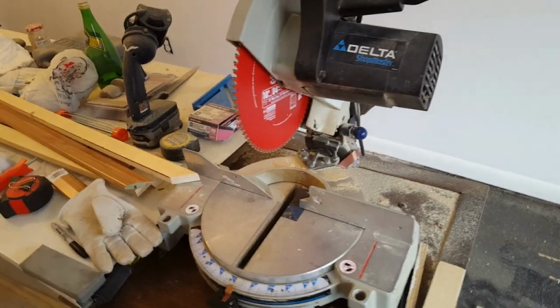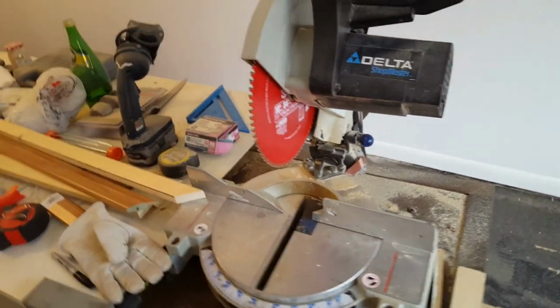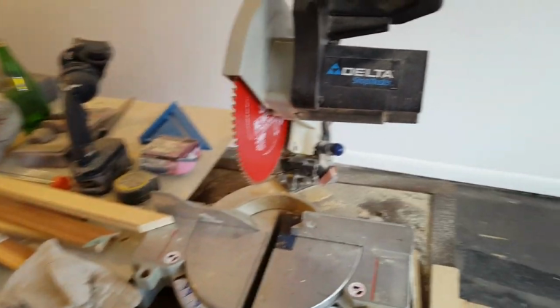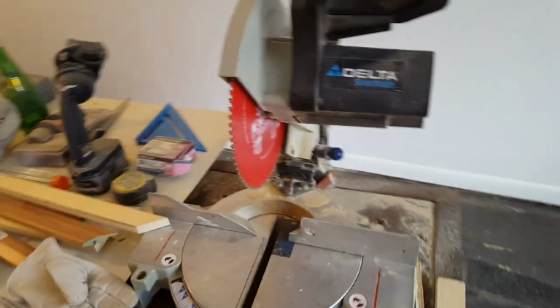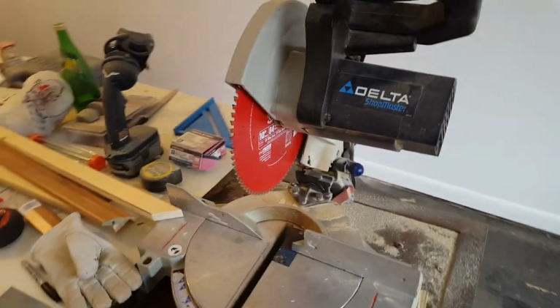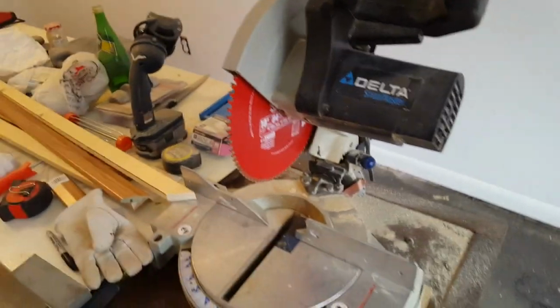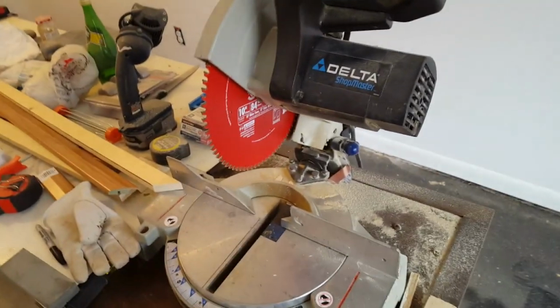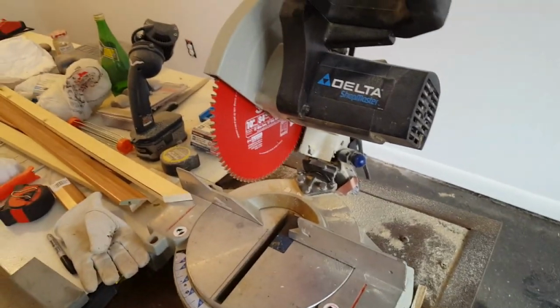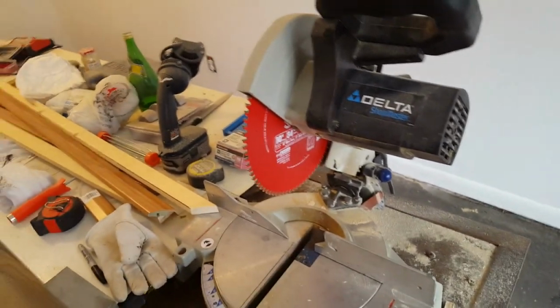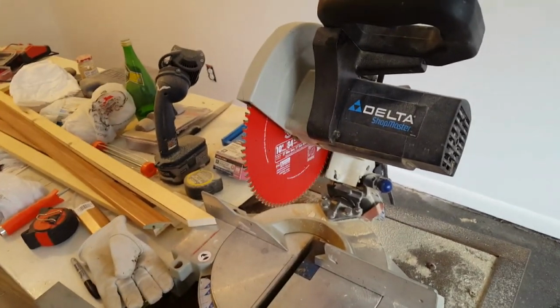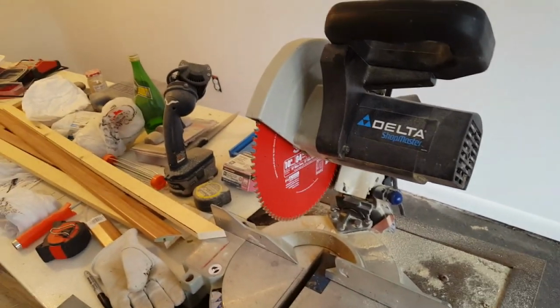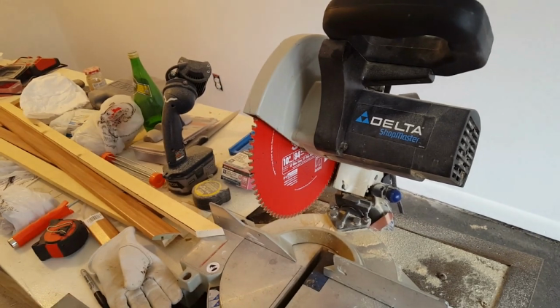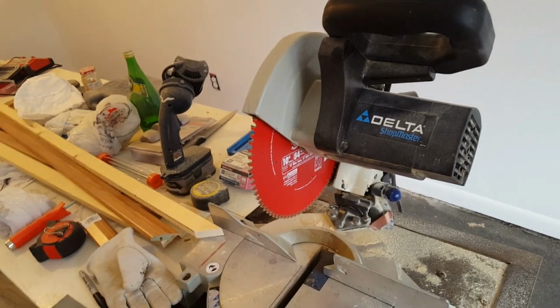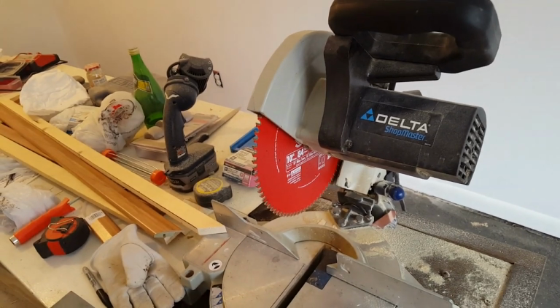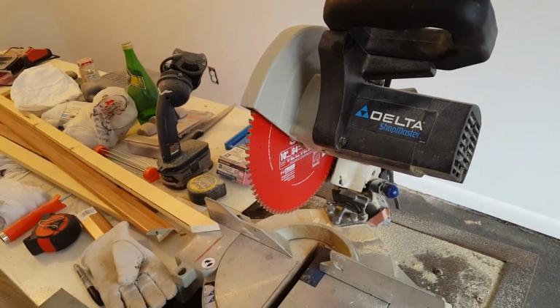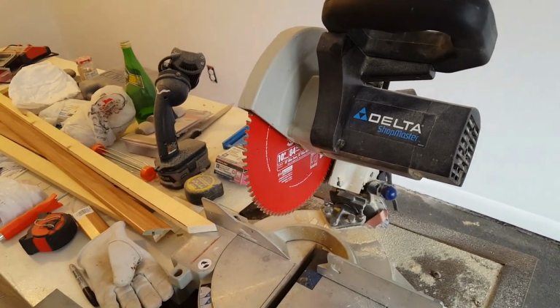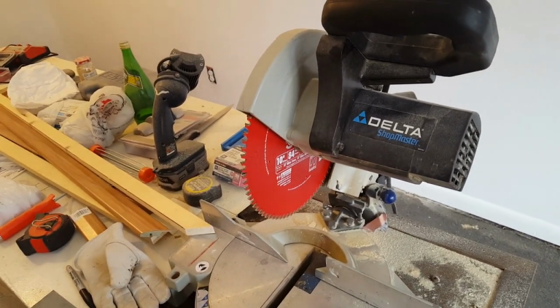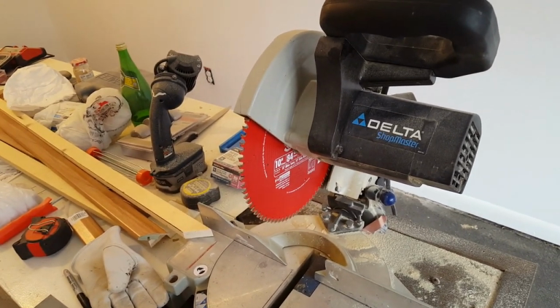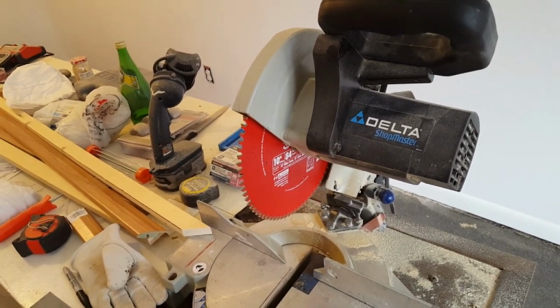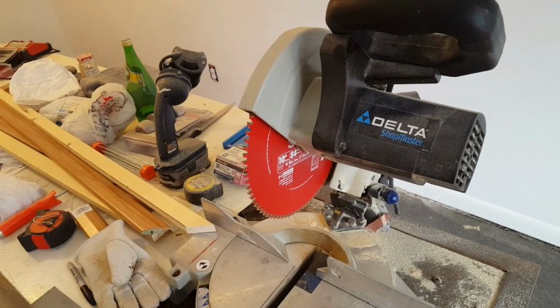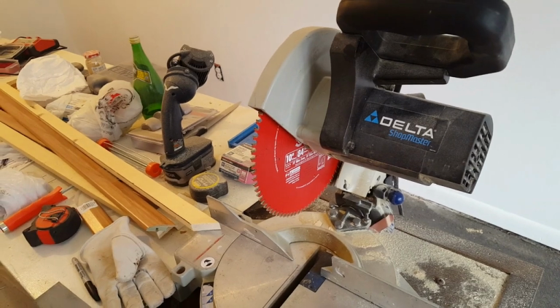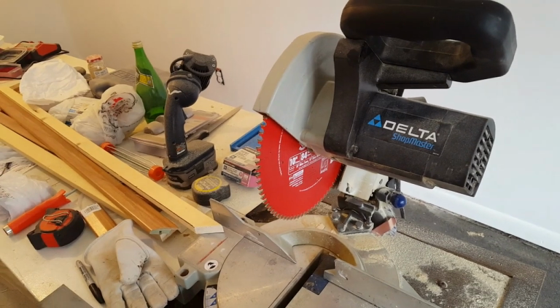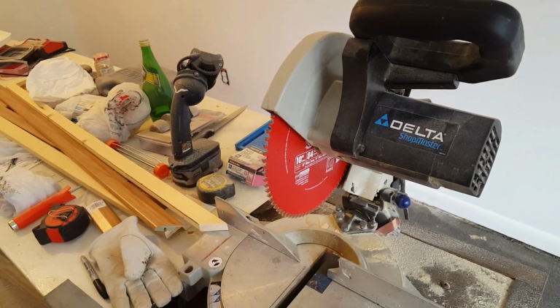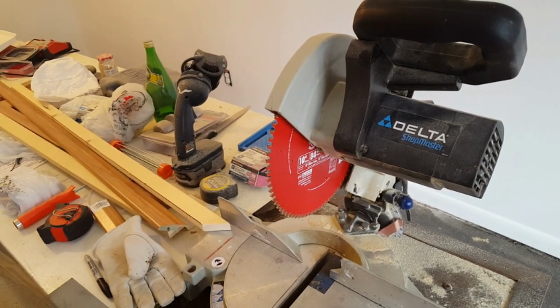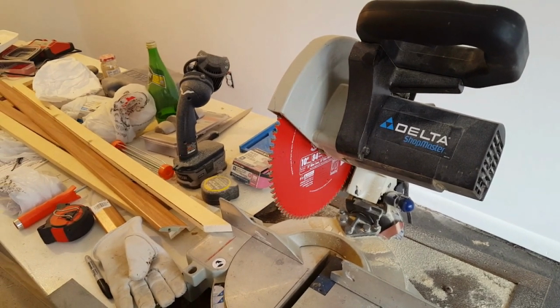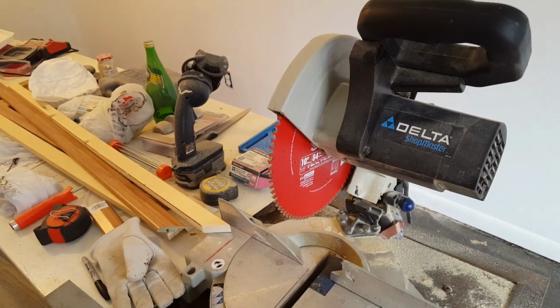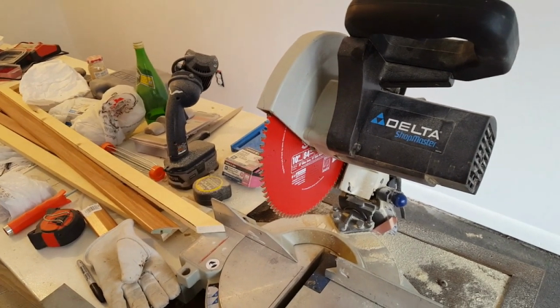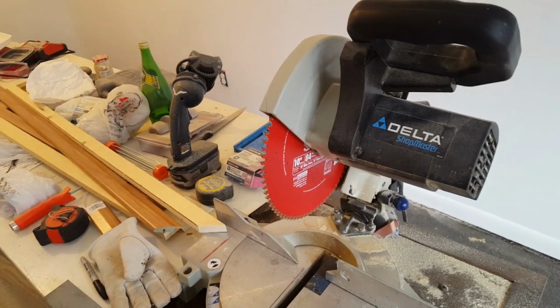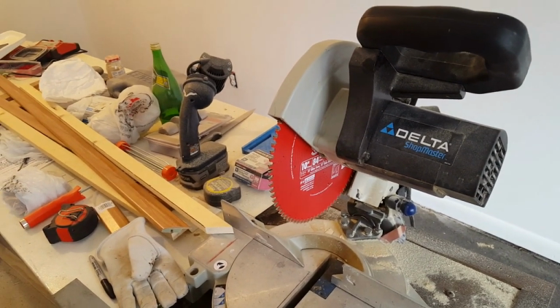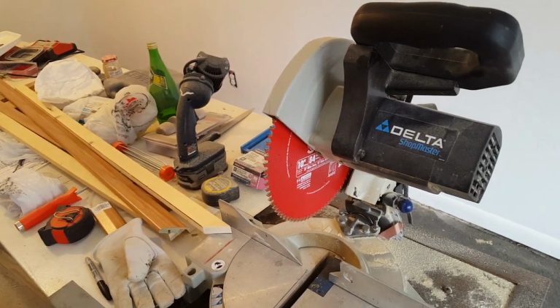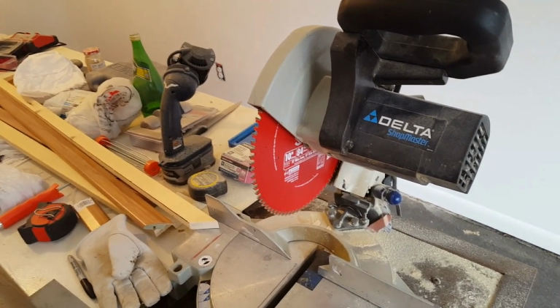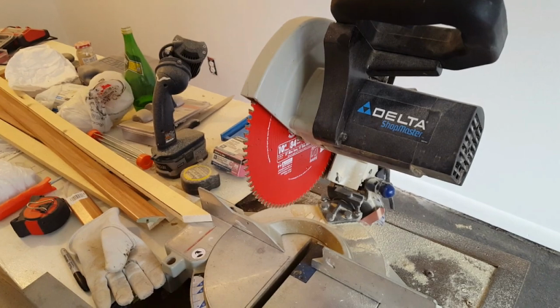Hello guys. So I got an idea how to sharpen the blade — a saw blade — but I don't know if that's gonna work. I've been cutting hardwood floor.